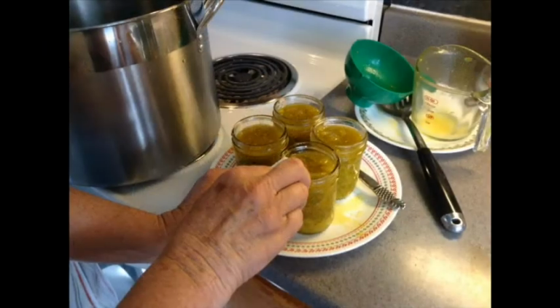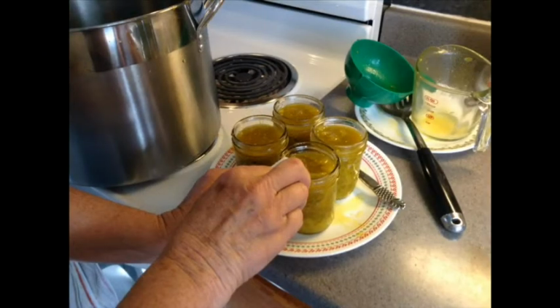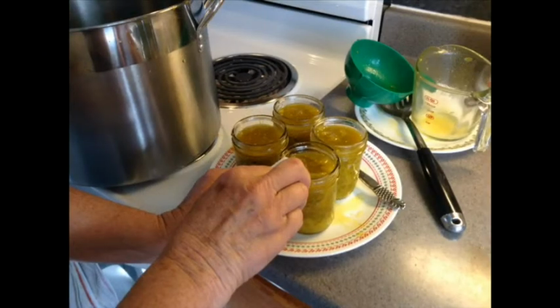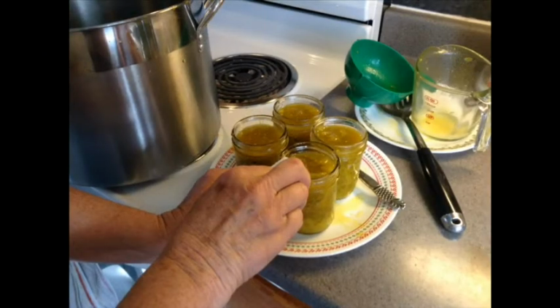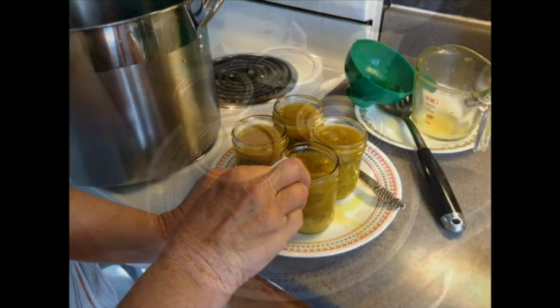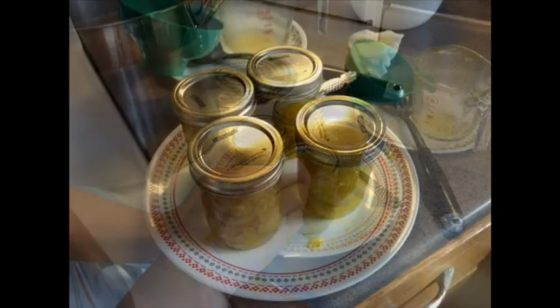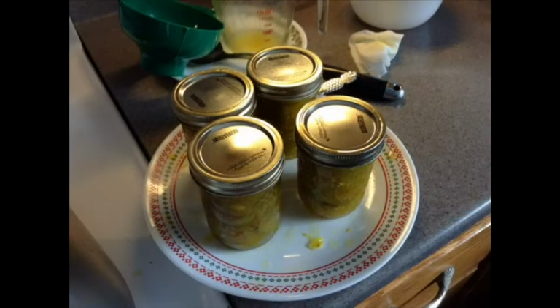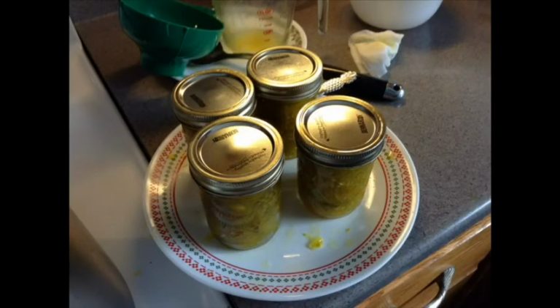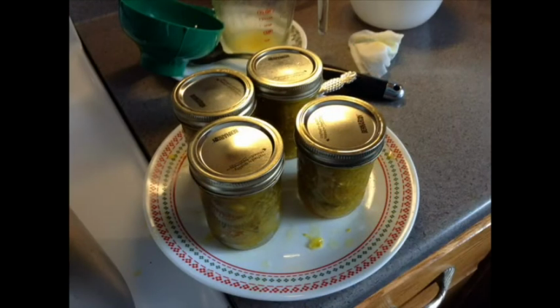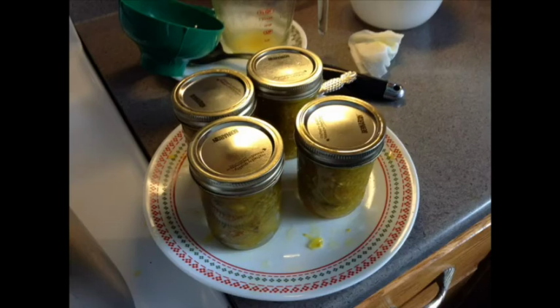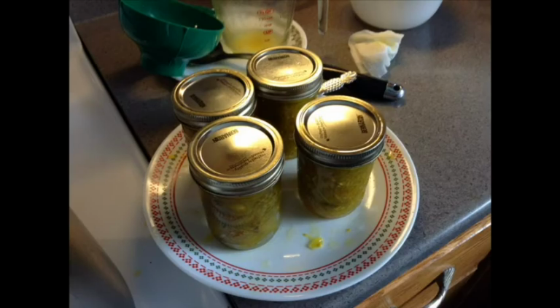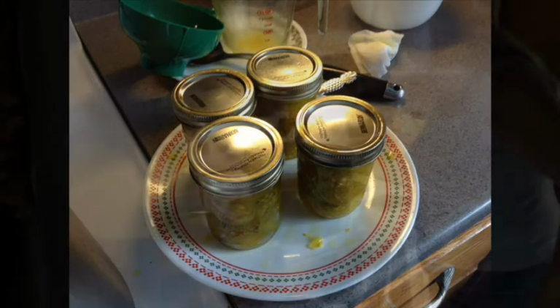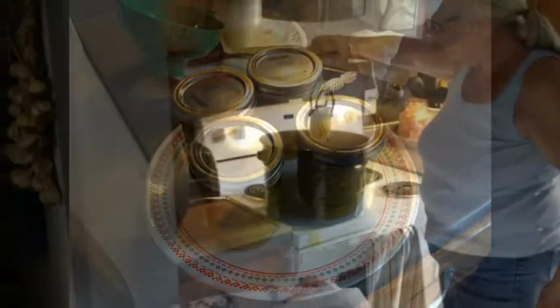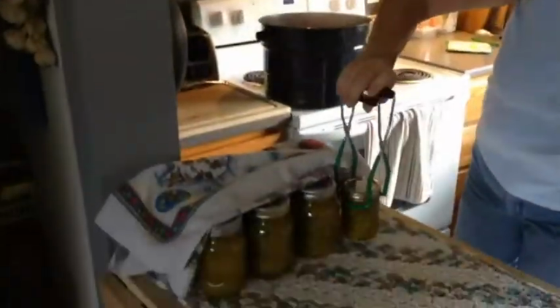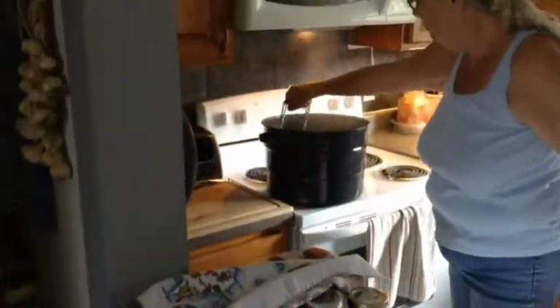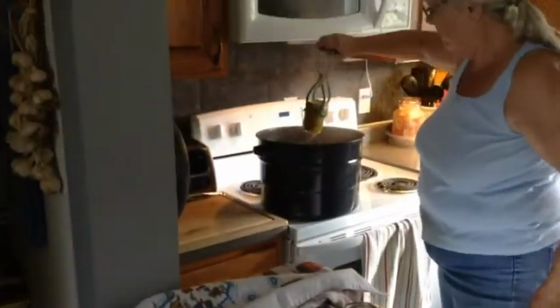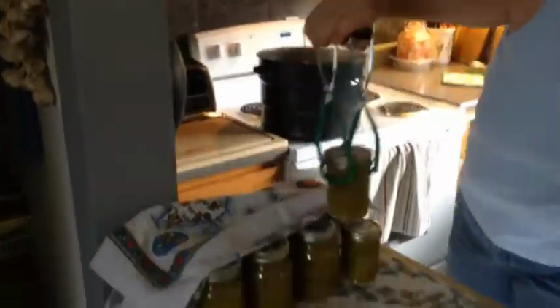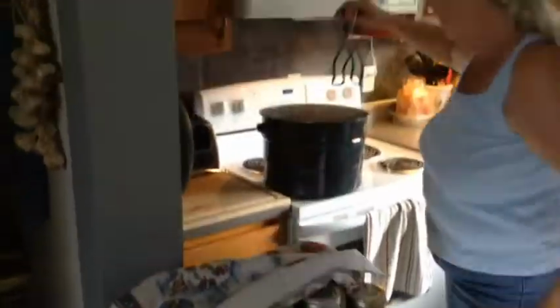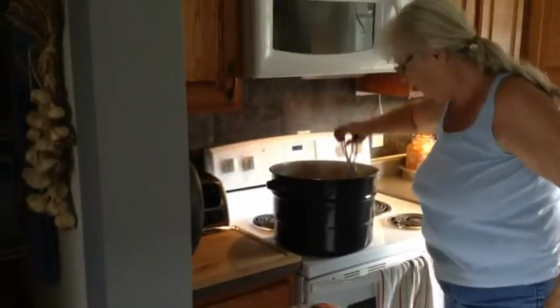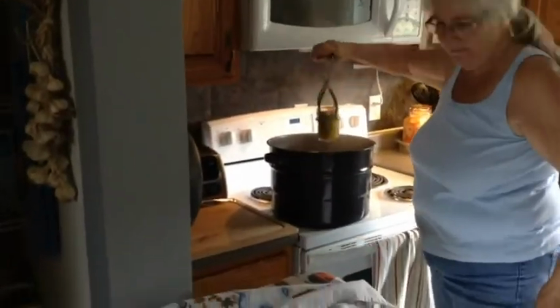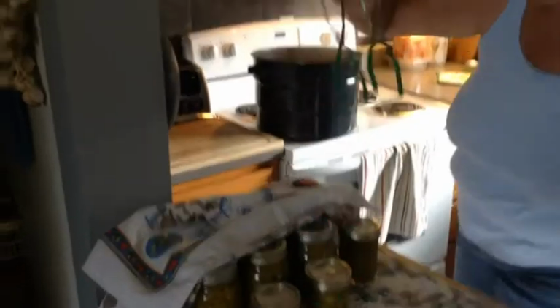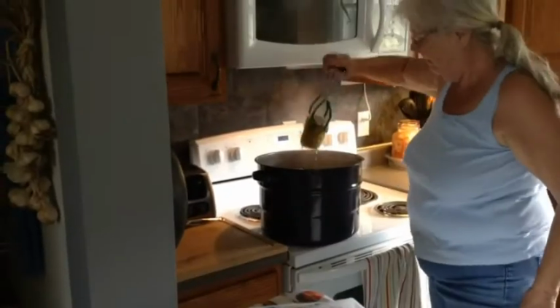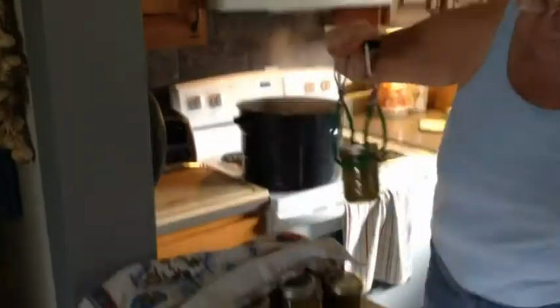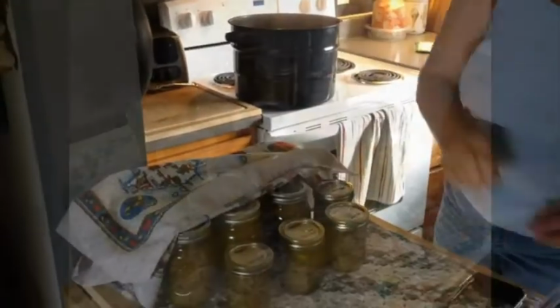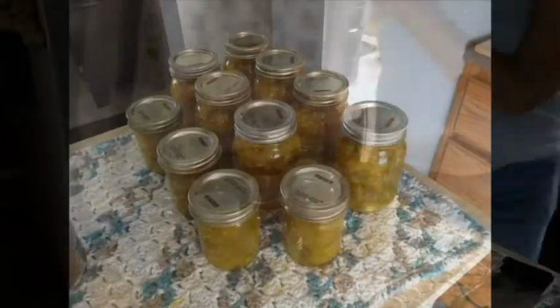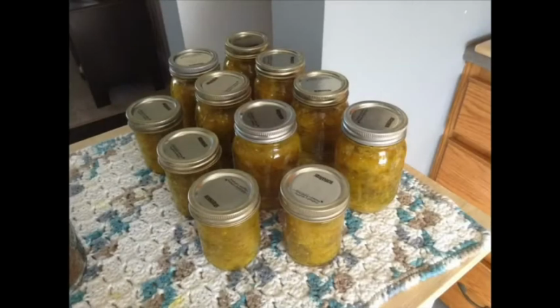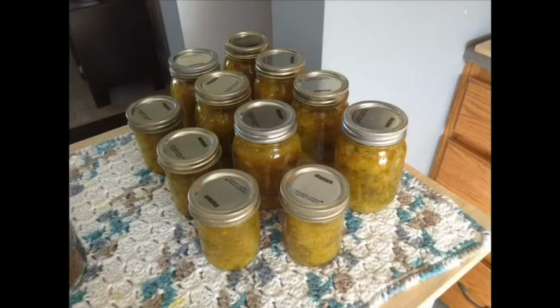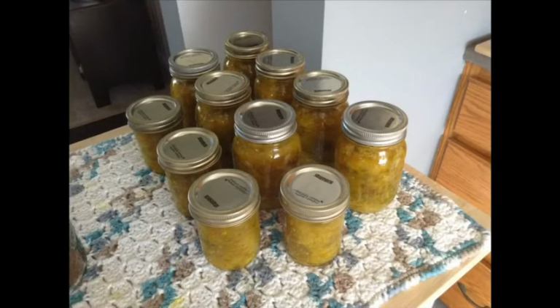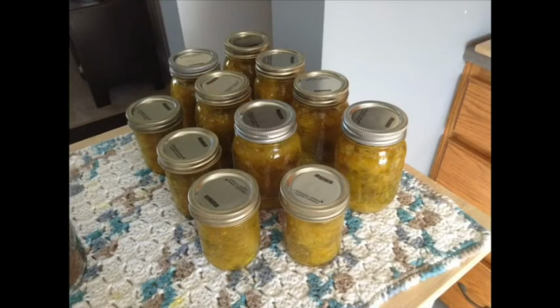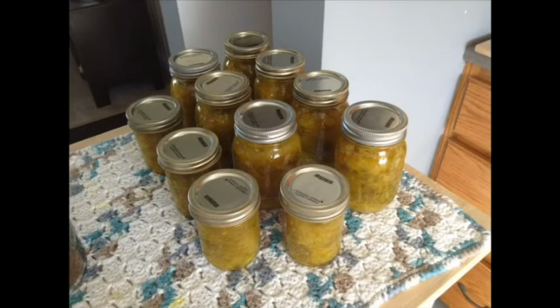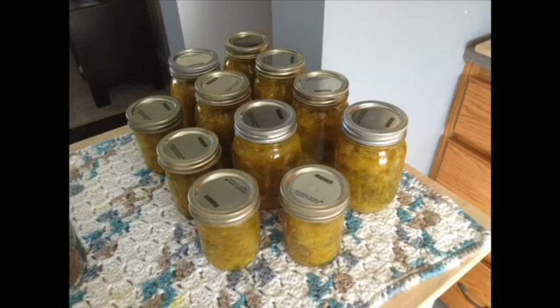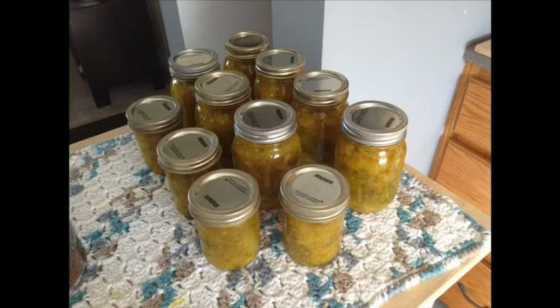Fill the clean canning jars and process in a boiling water bath for ten minutes. Remove from water, let cool for twenty hours, then label and store. This recipe made nine pints.